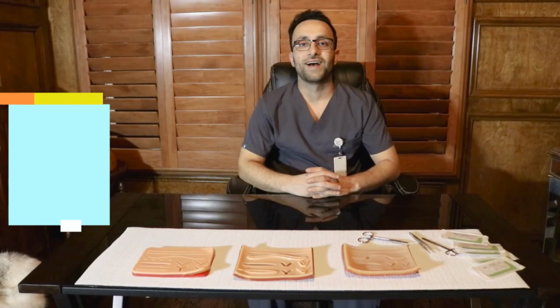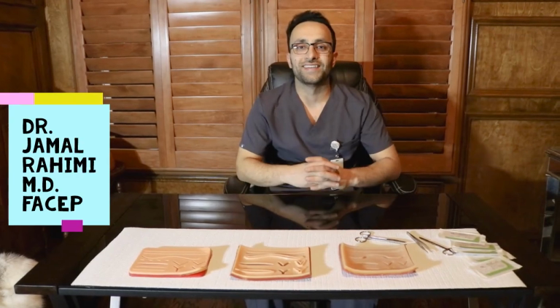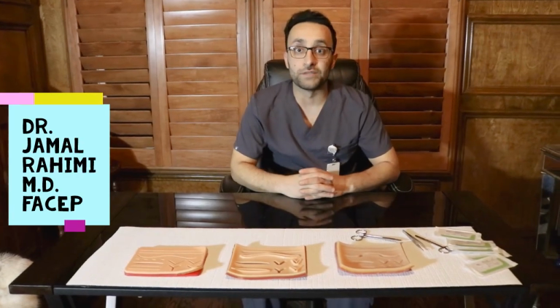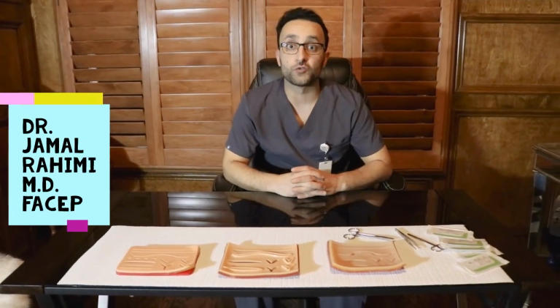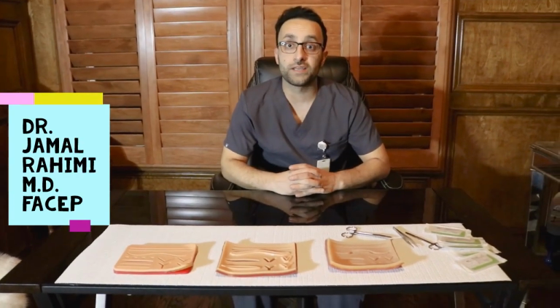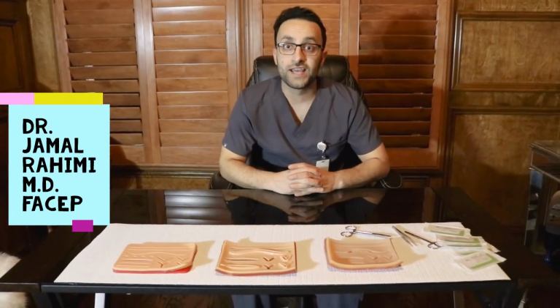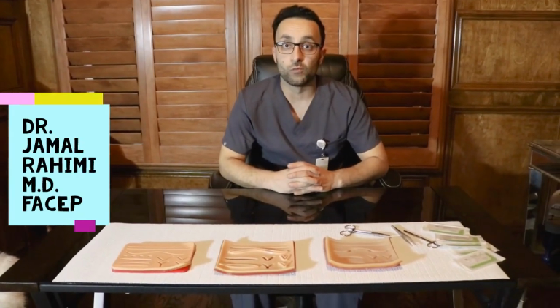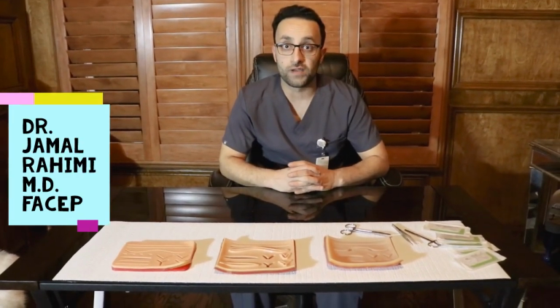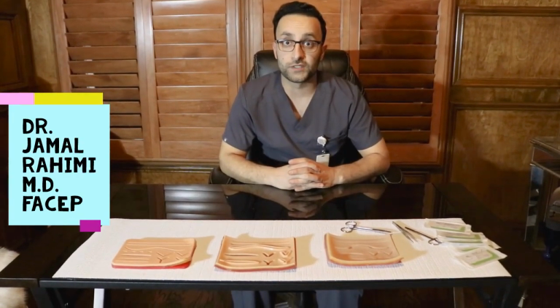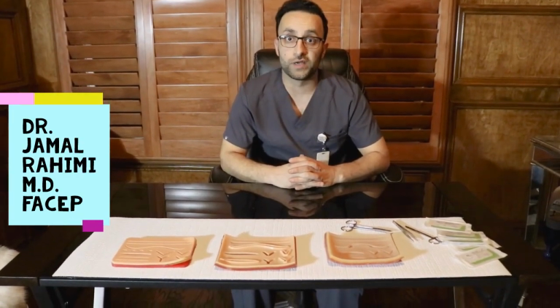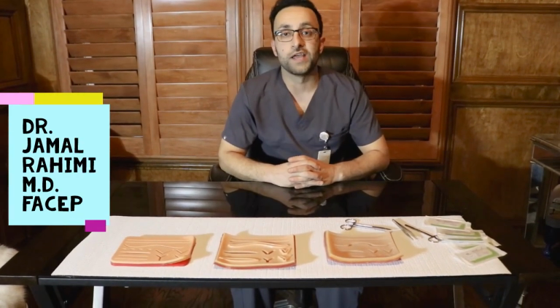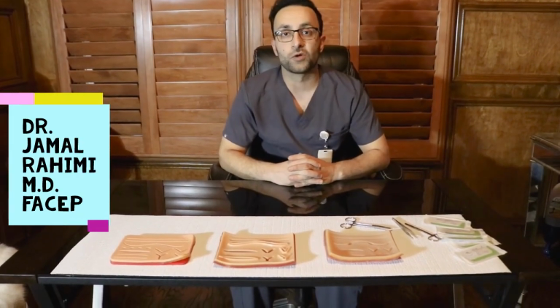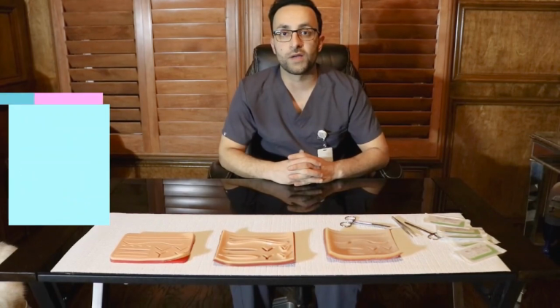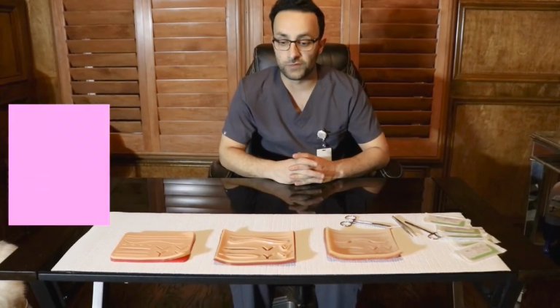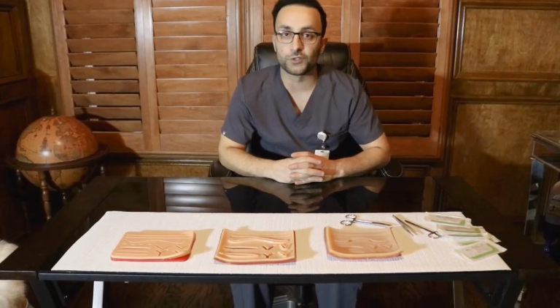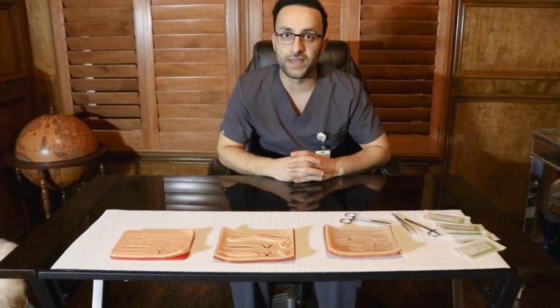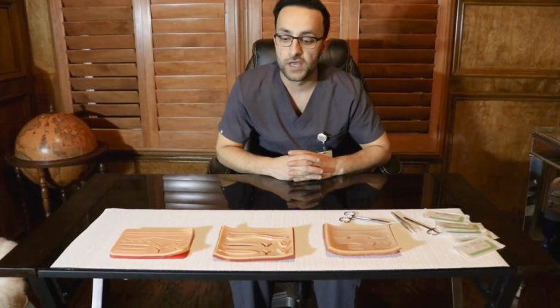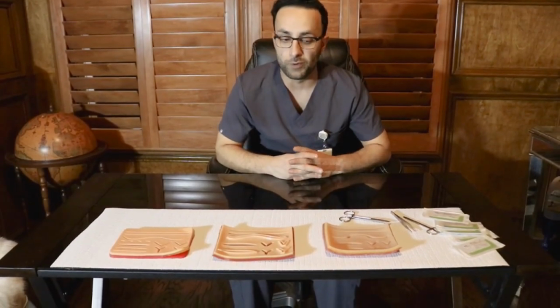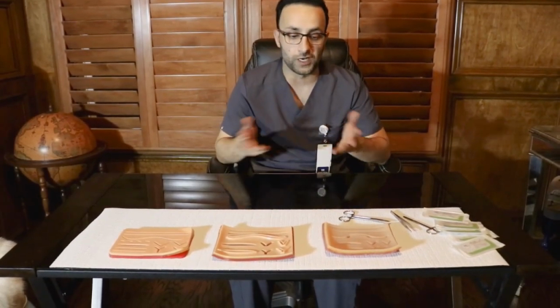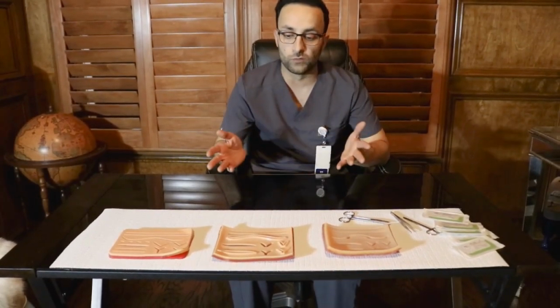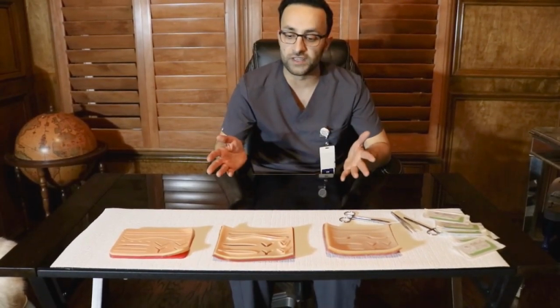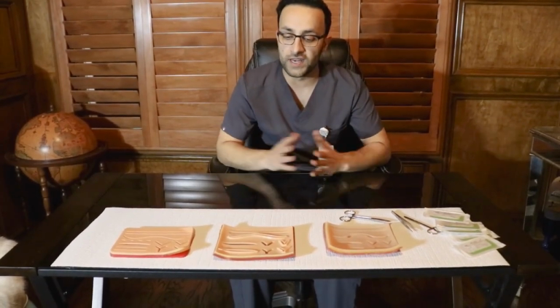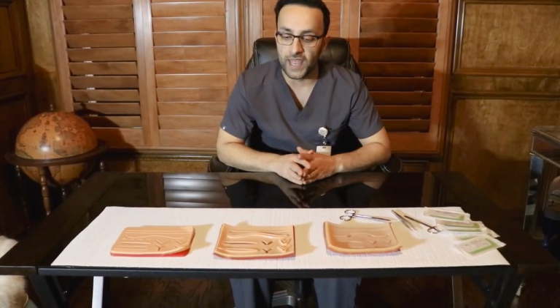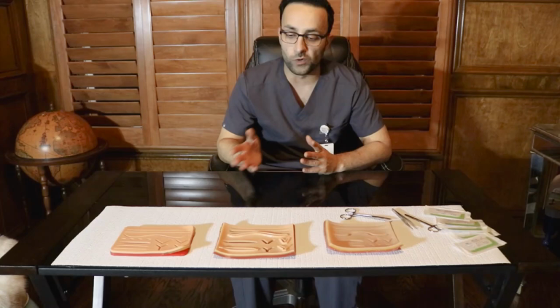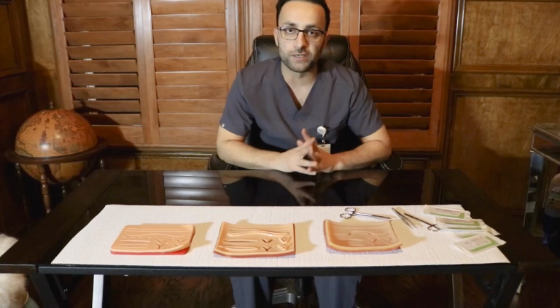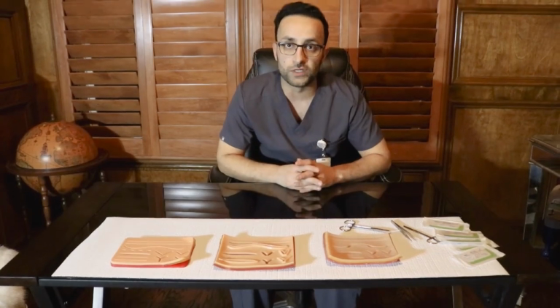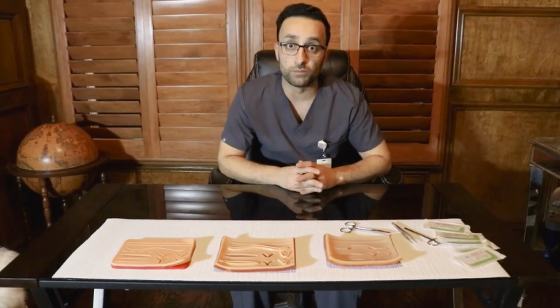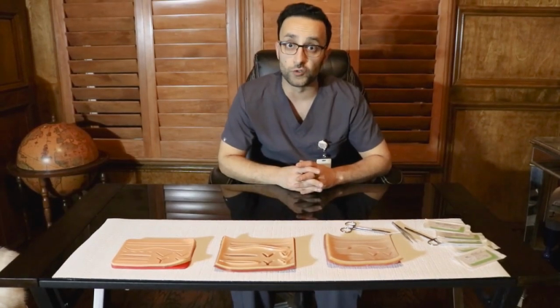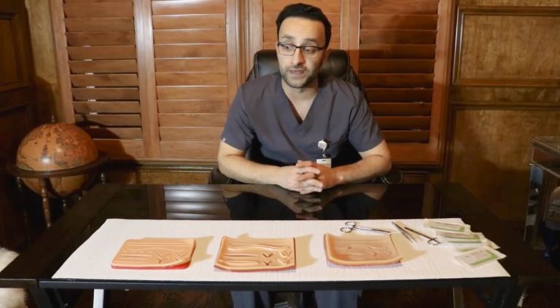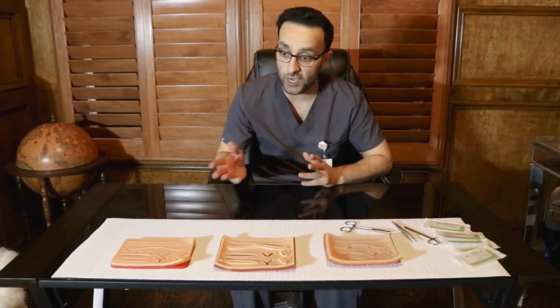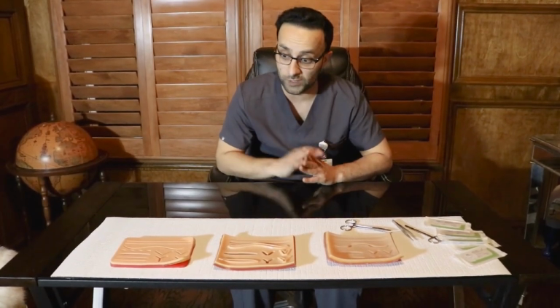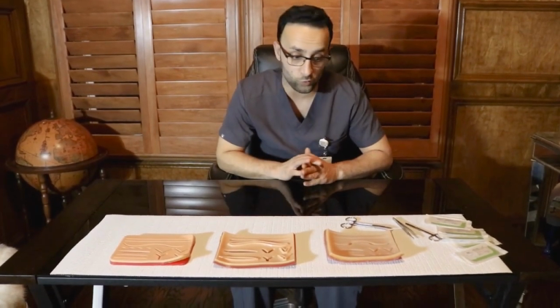Hi, my name is Dr. Jamal Rahimi and I'm working with my friends at SutureBuddy. Today we're going to talk about some different types of suture pads. We purchased a couple of different ones on the internet and we're comparing them to the SutureBuddy suture pad, so let's talk a little bit about each one.